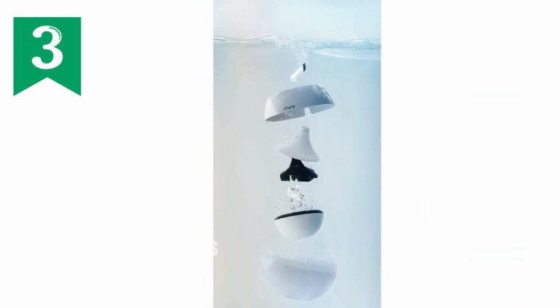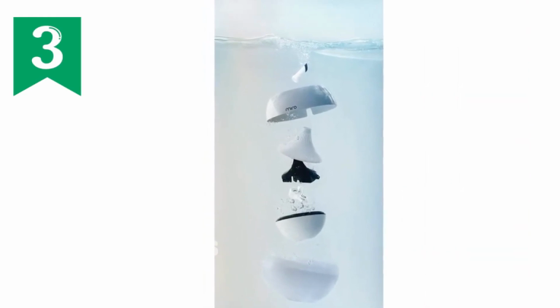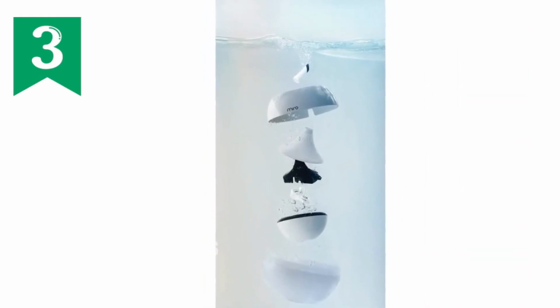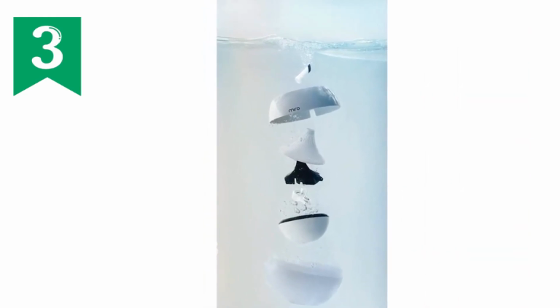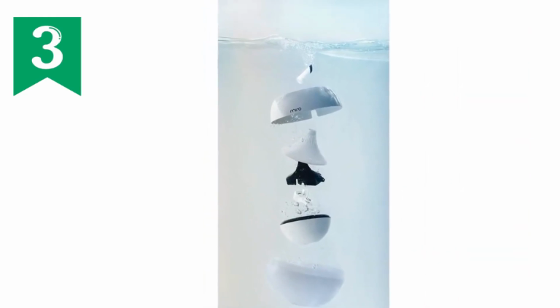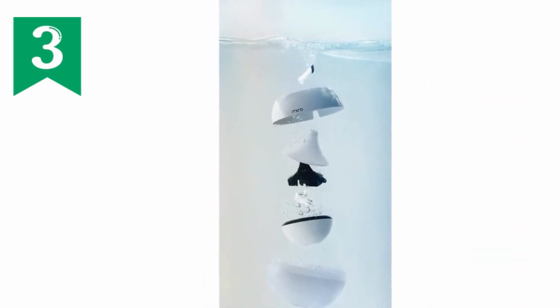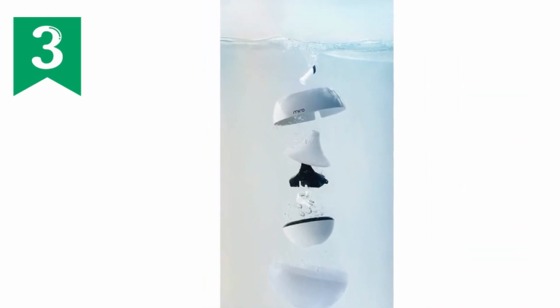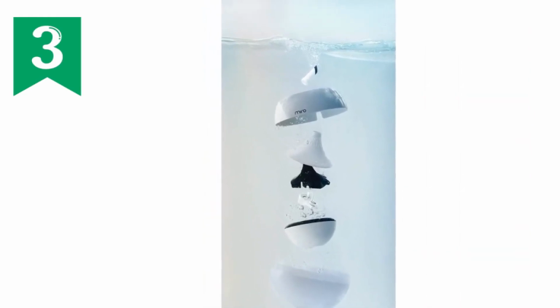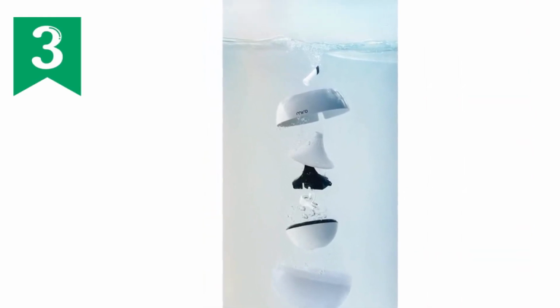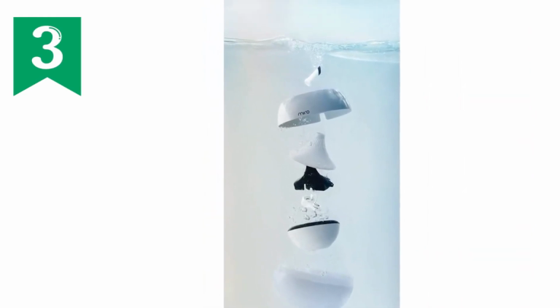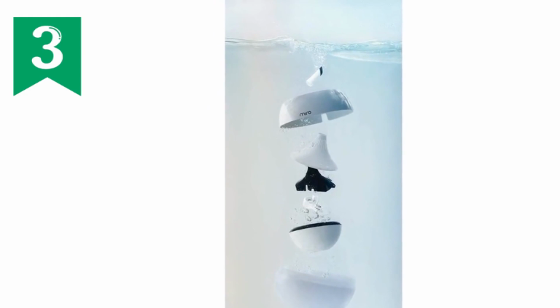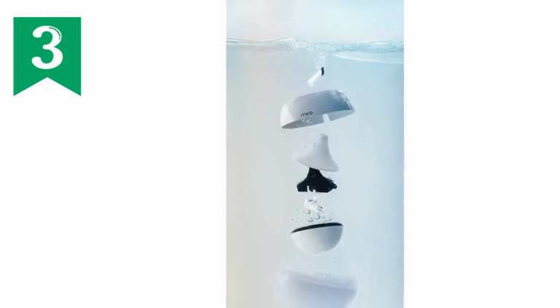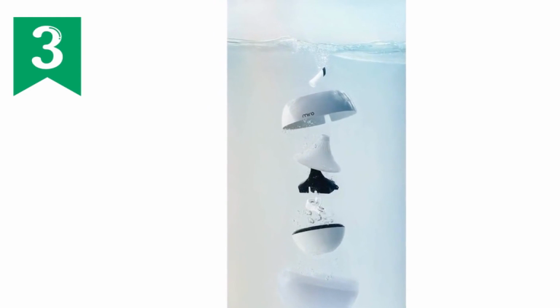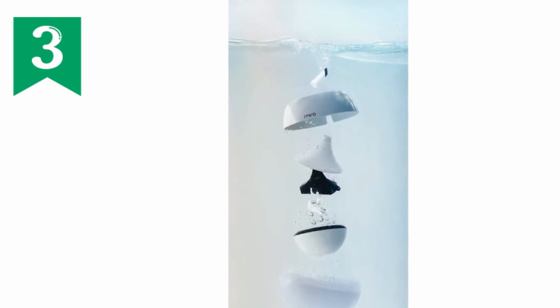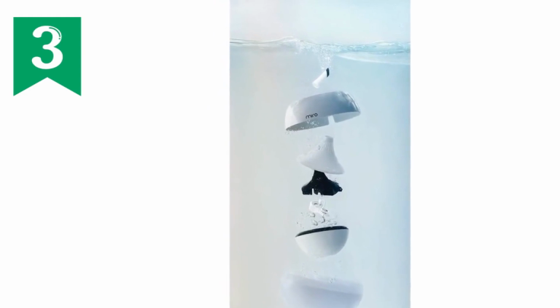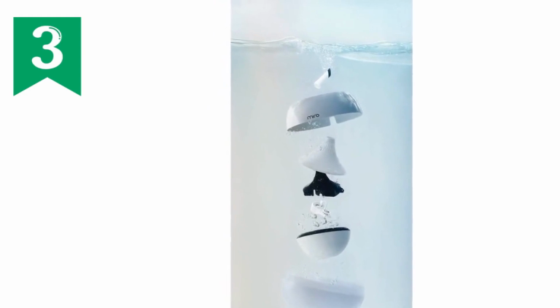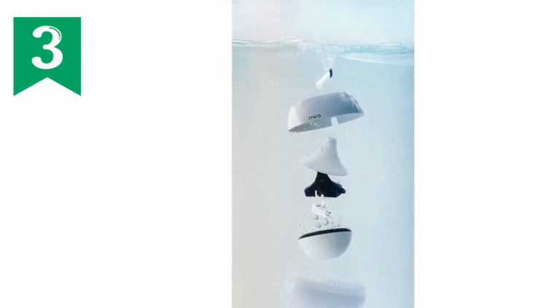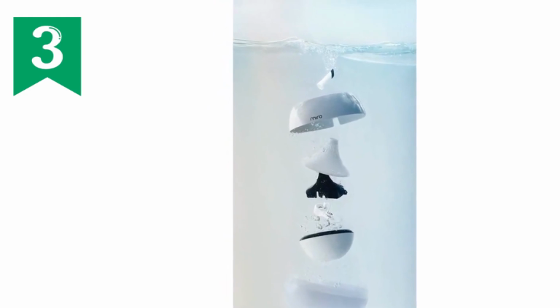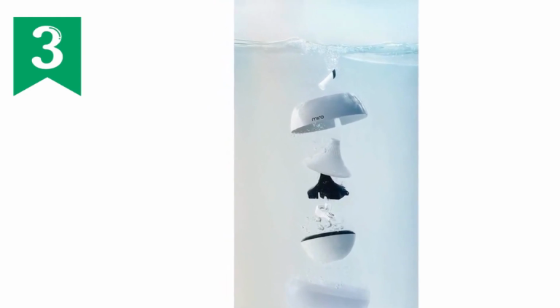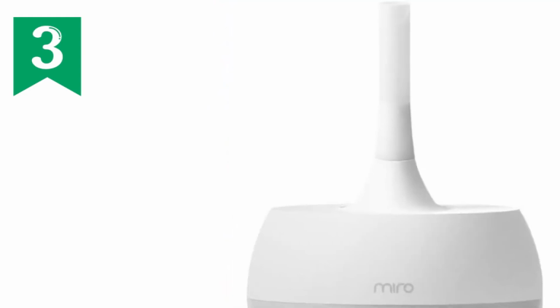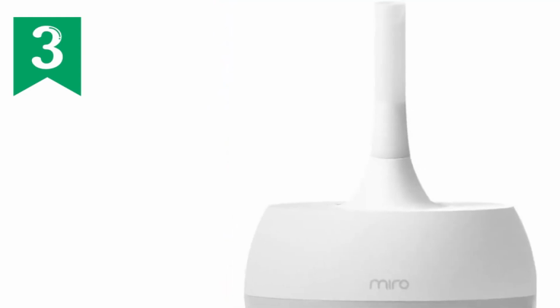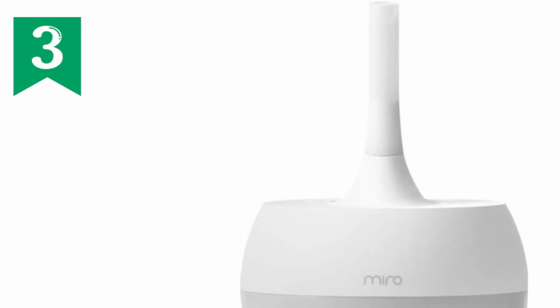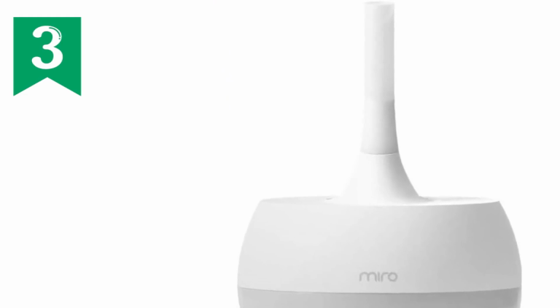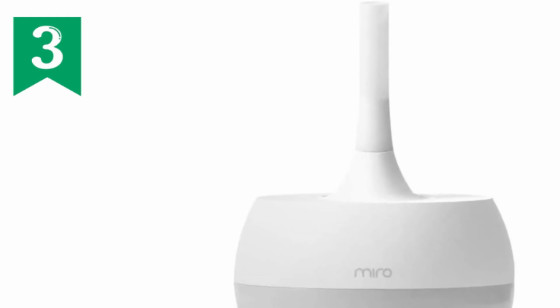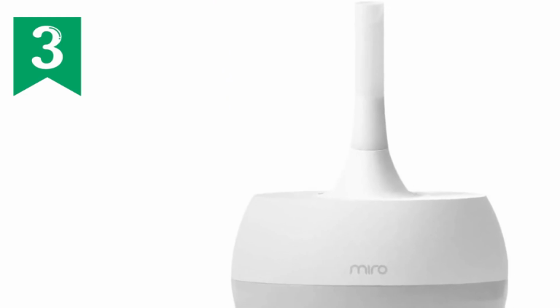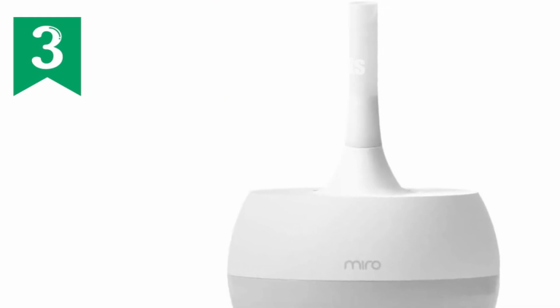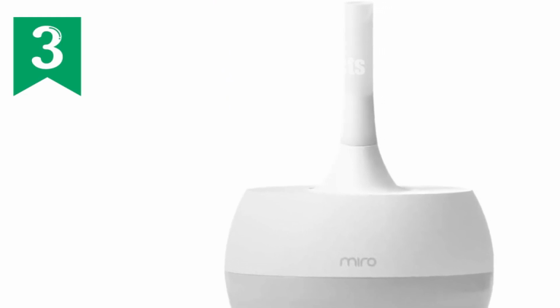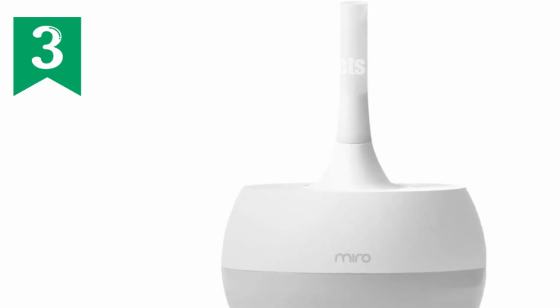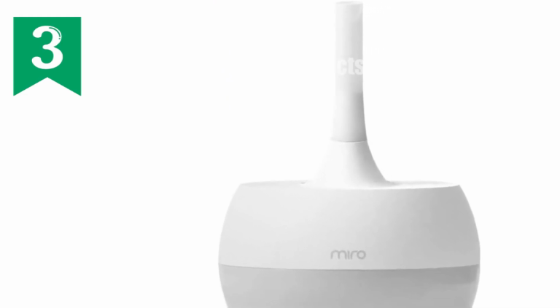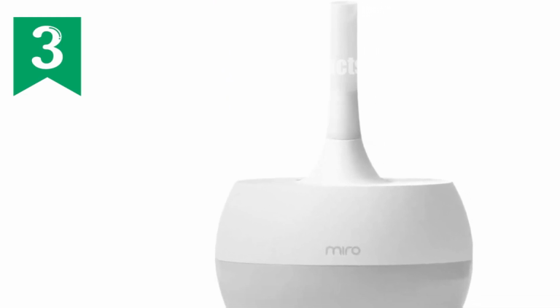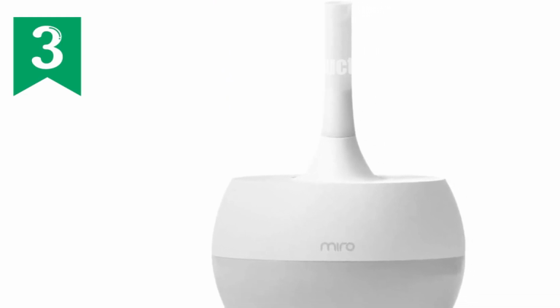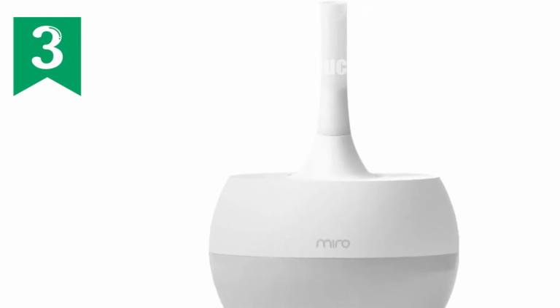Its universal electrical adapter makes it compatible worldwide. Upgrade your home with the Miro Nerzero 7G Humidifier, the perfect choice for healthy, comfortable air you can breathe.